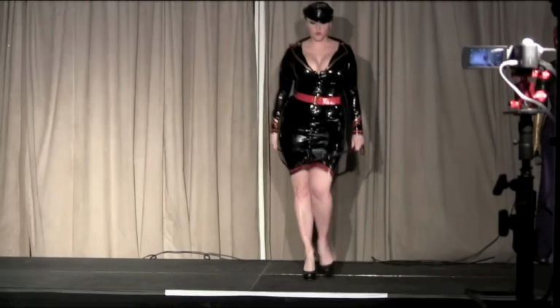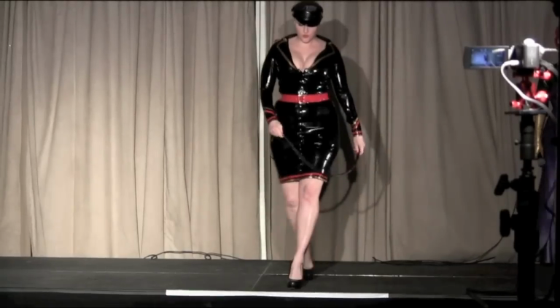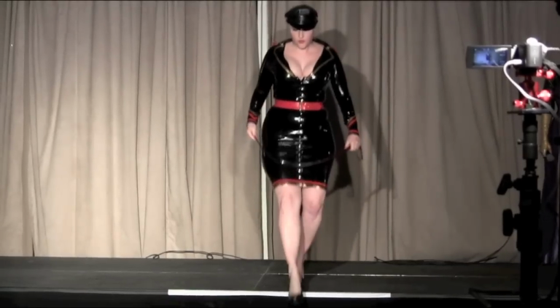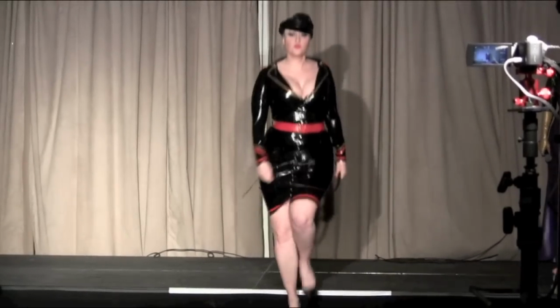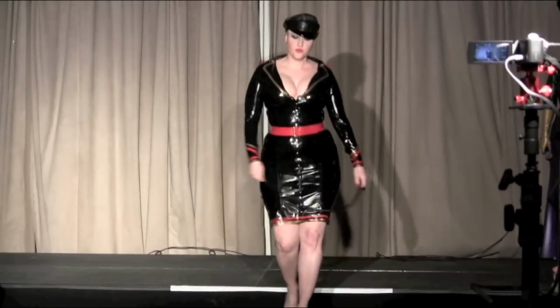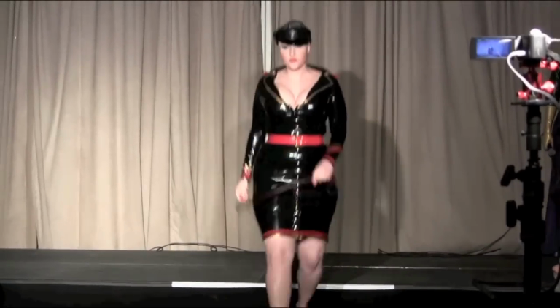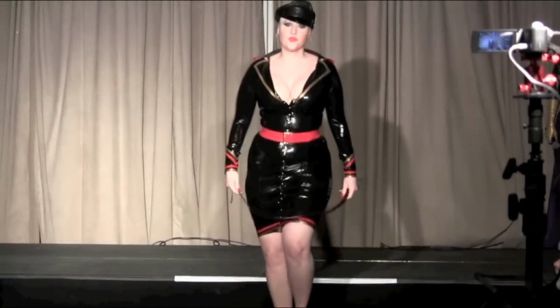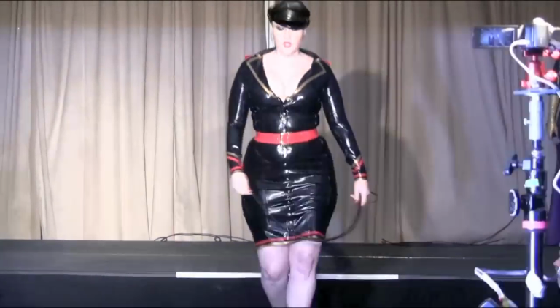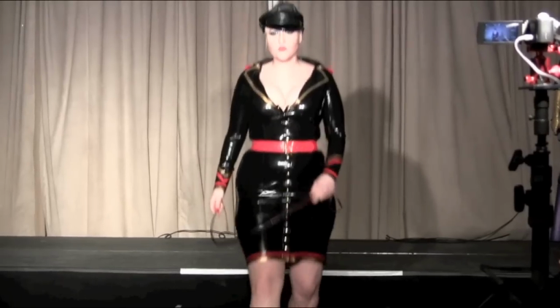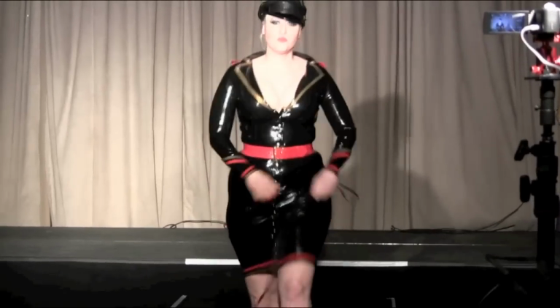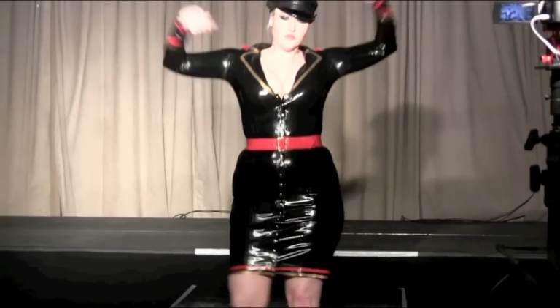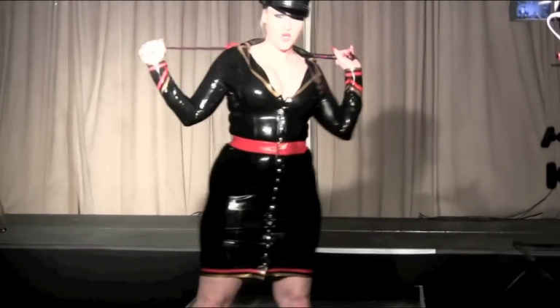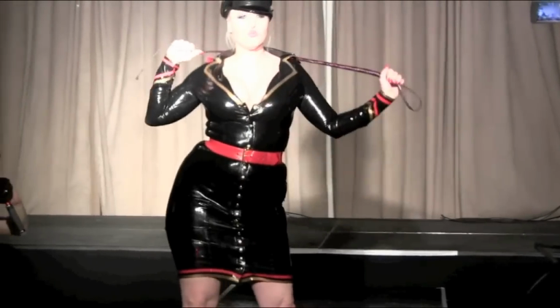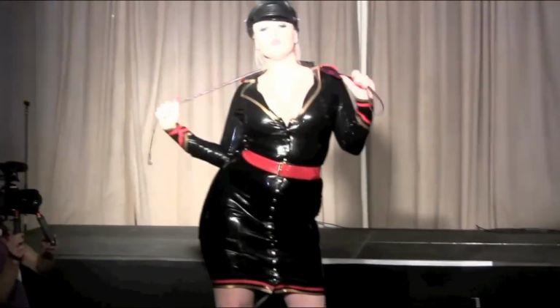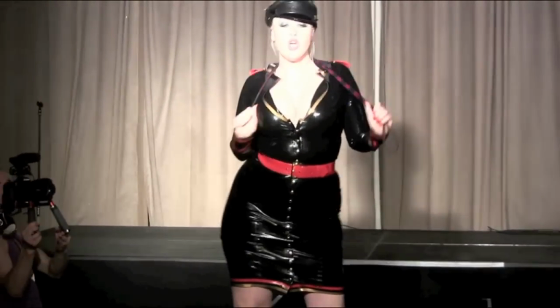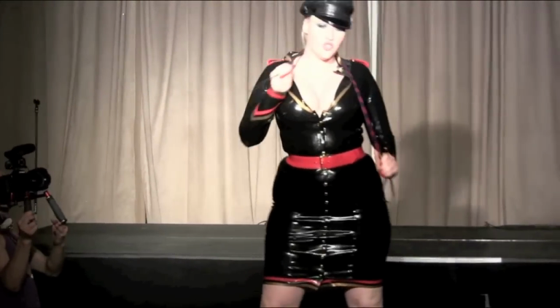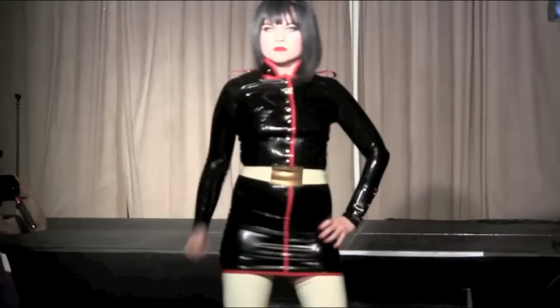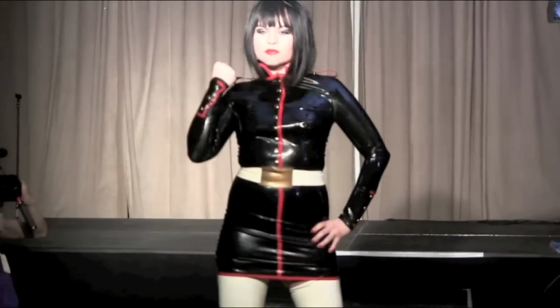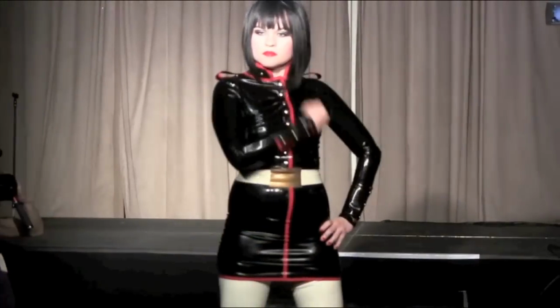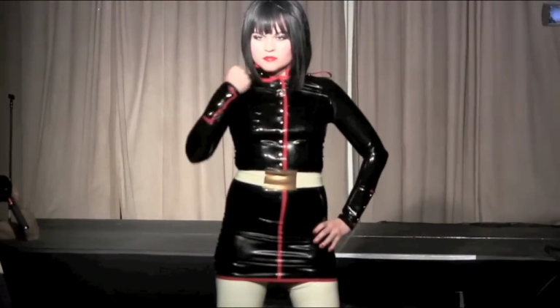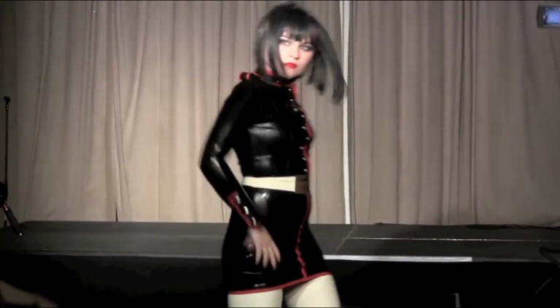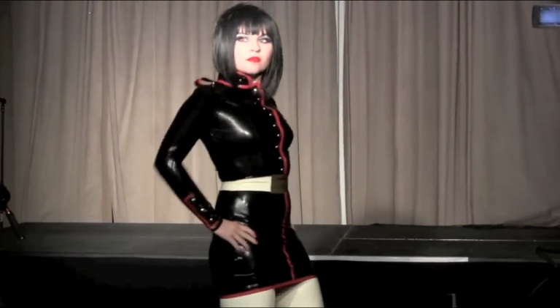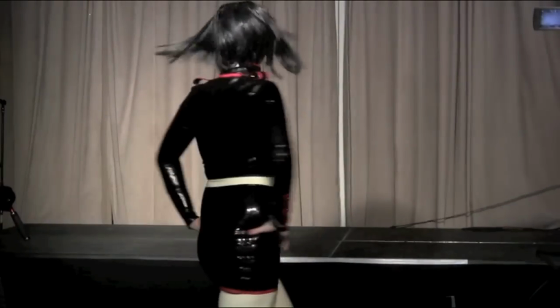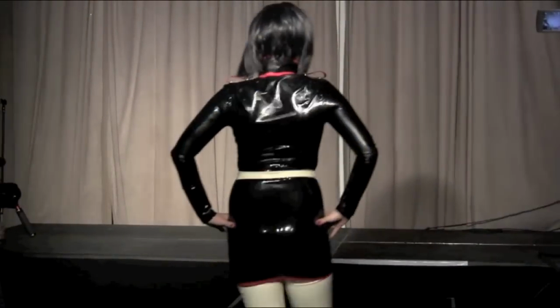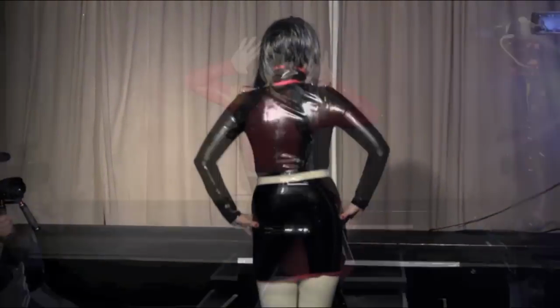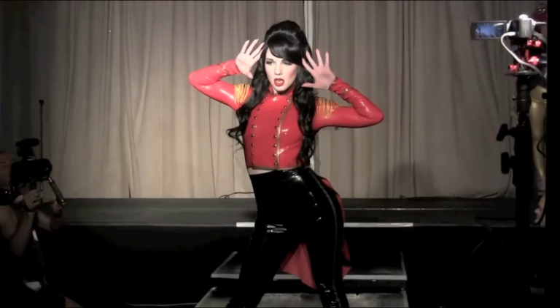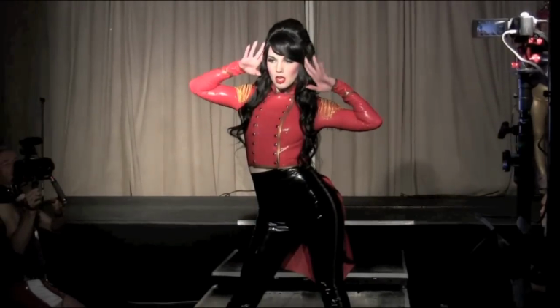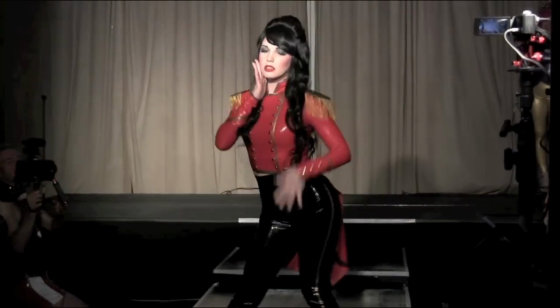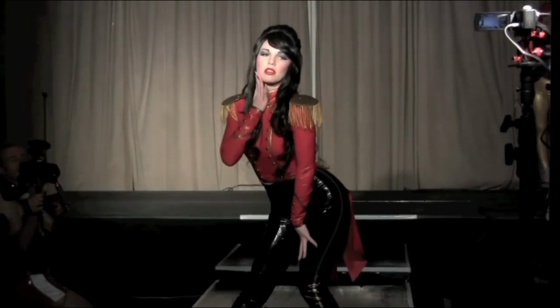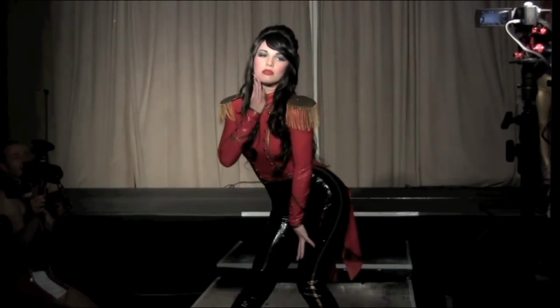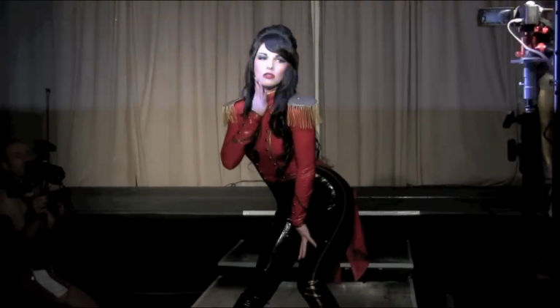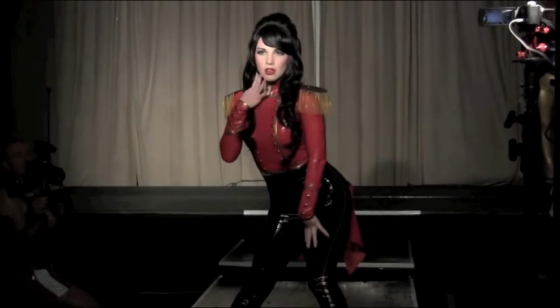You're playing with dangerous, no stranger trust, your mind can't set you free. You're playing with dangerous, won't pay for love, I've got you on your knees.